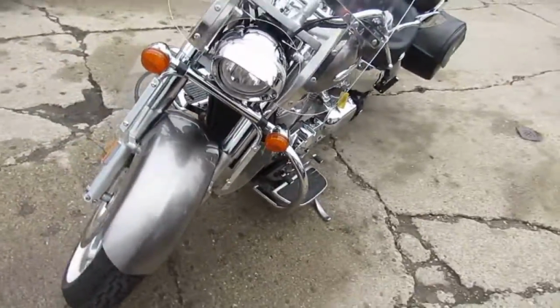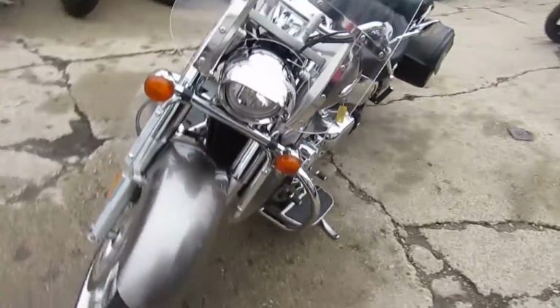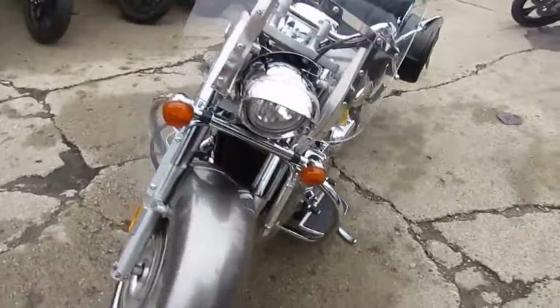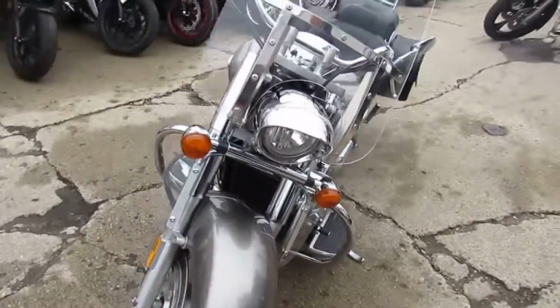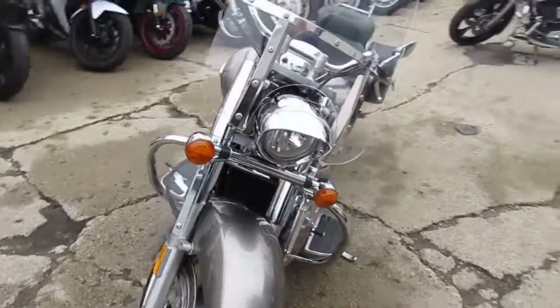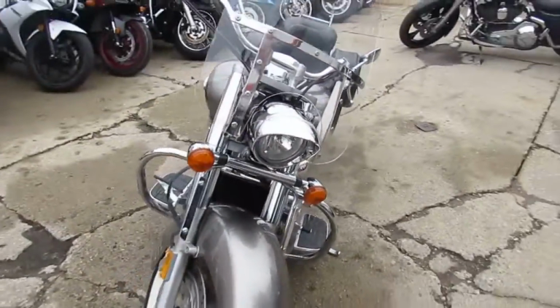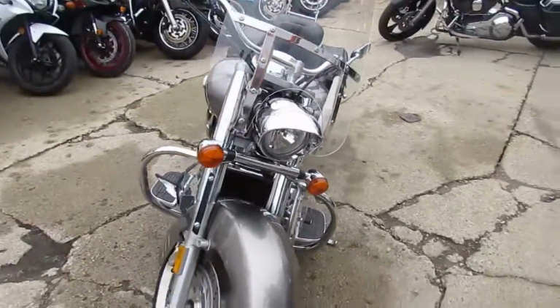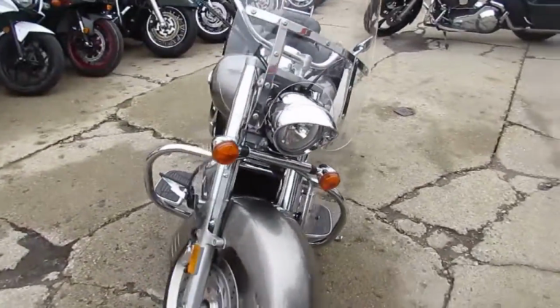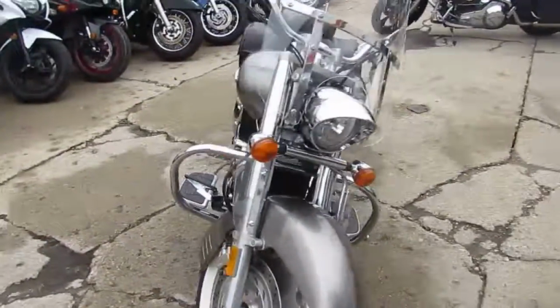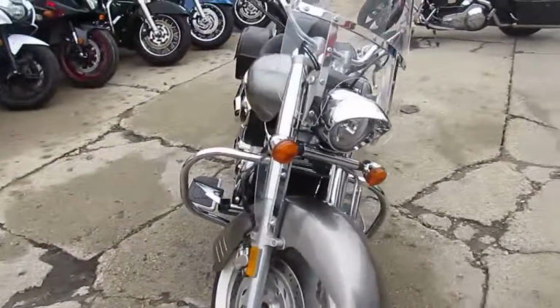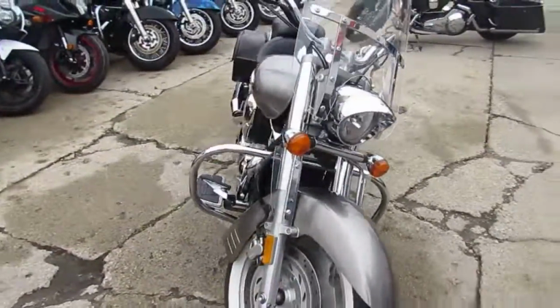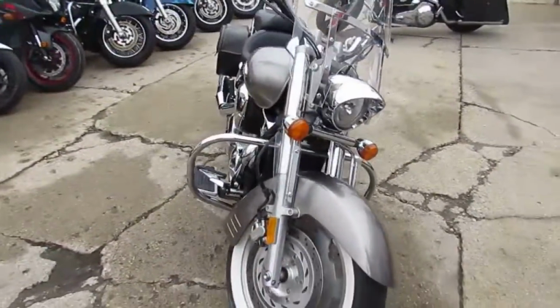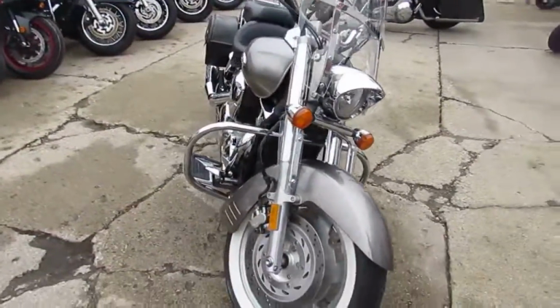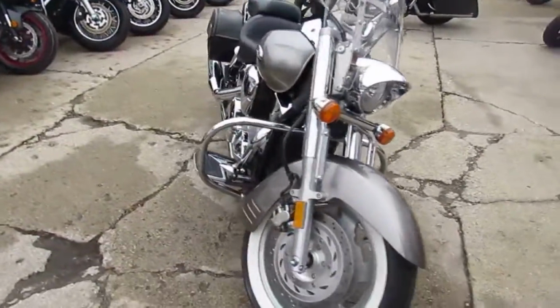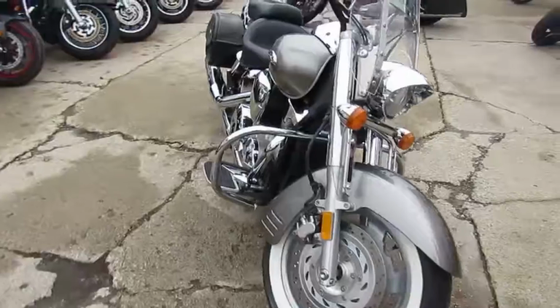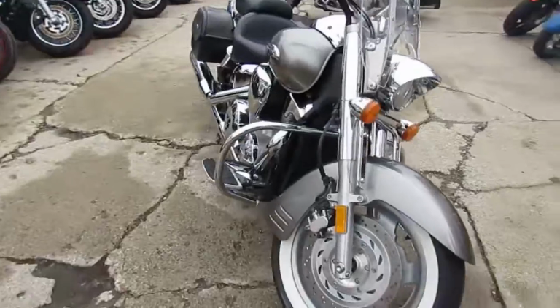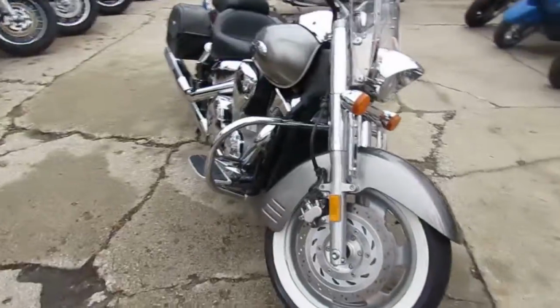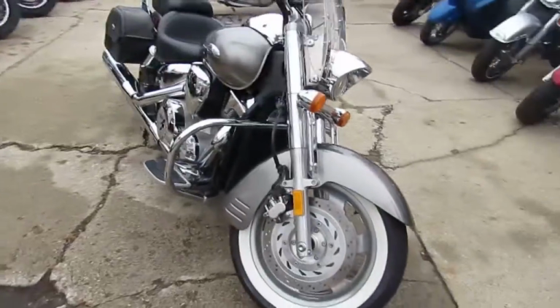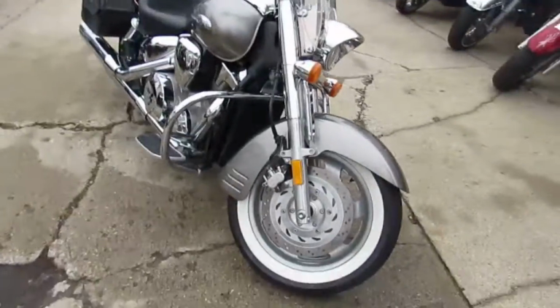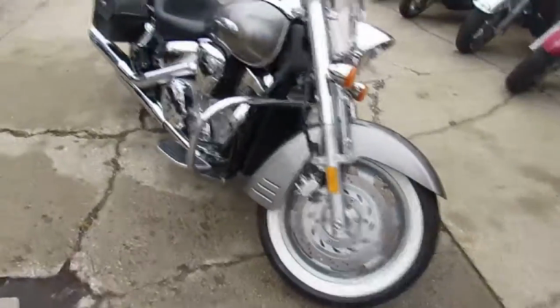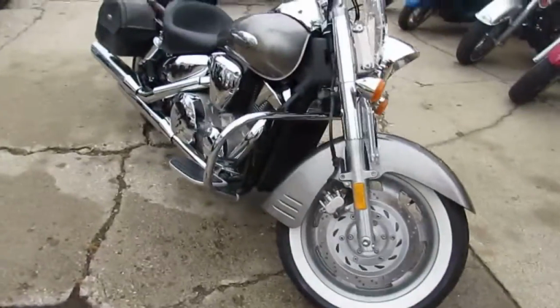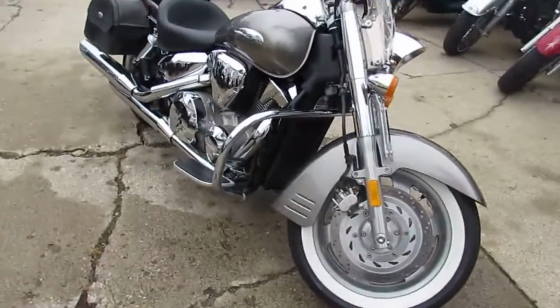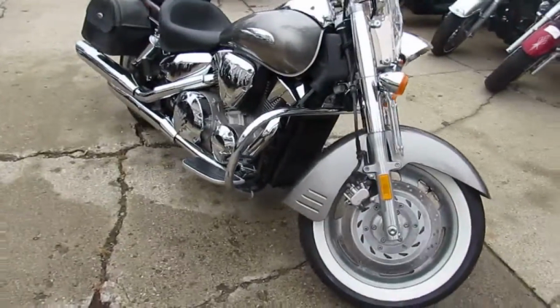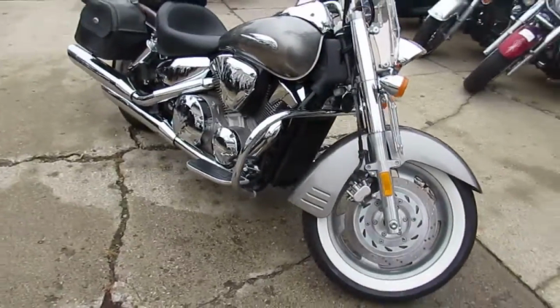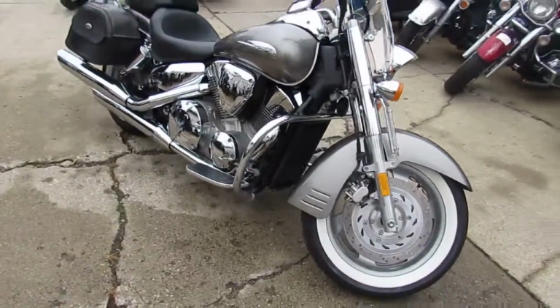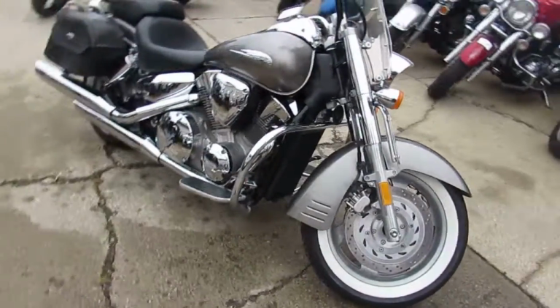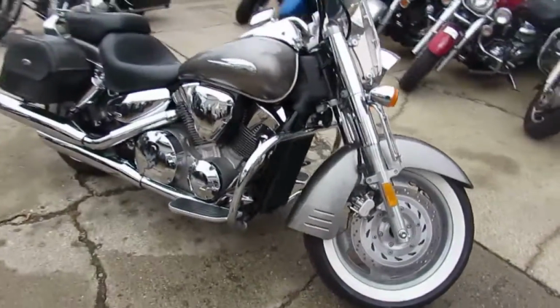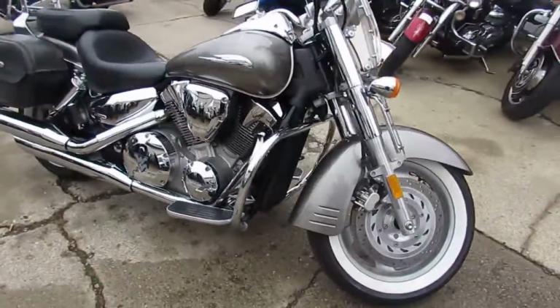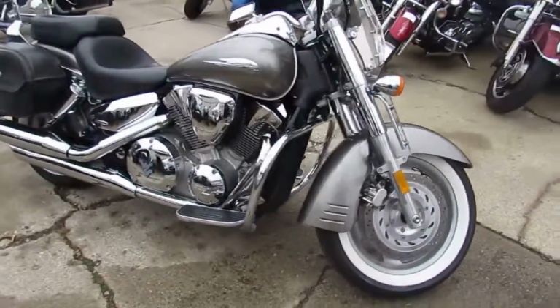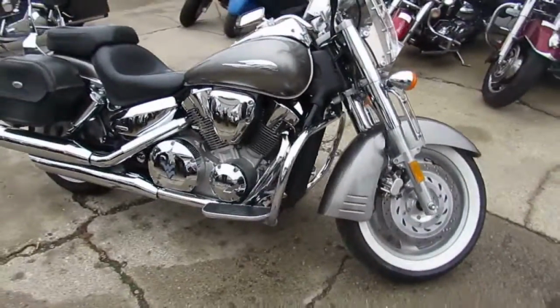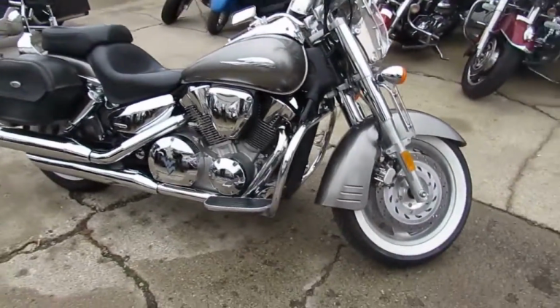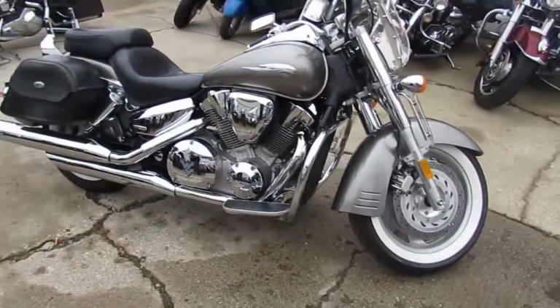2007, 22,000 miles on it. This thing is perfect. The silver paint shines like new. Chrome's in great shape. You guys can't go wrong.